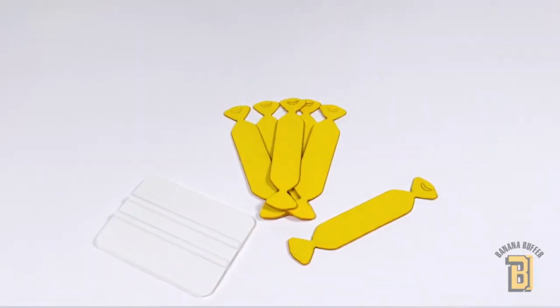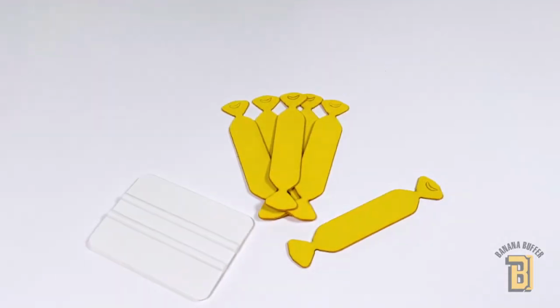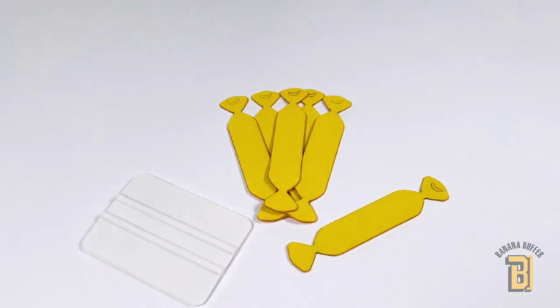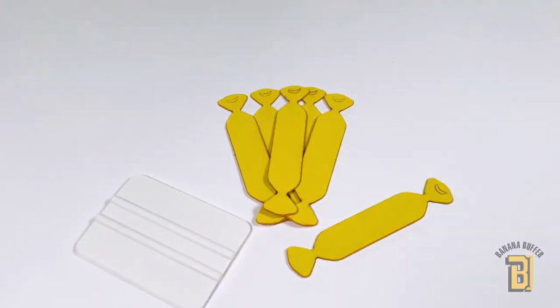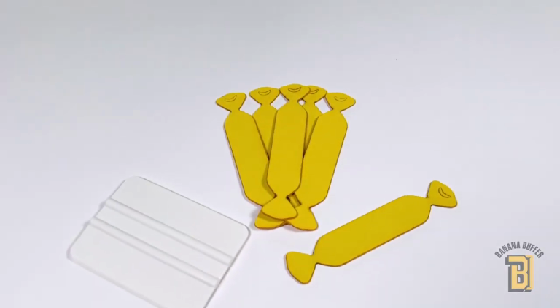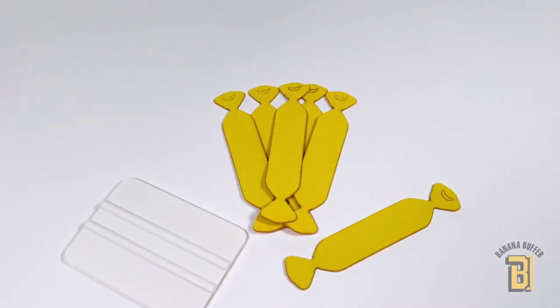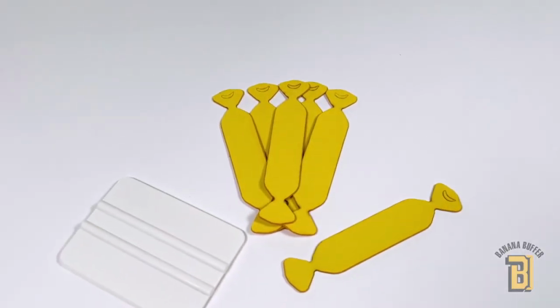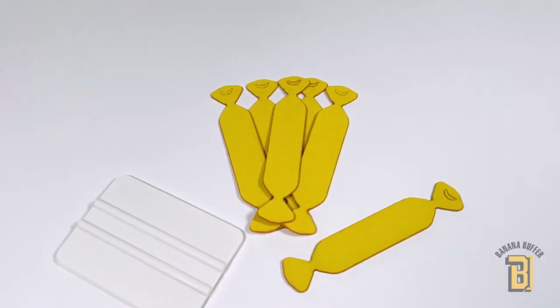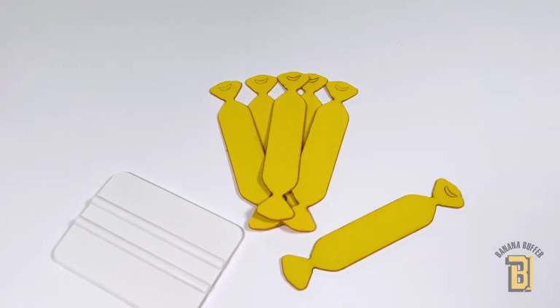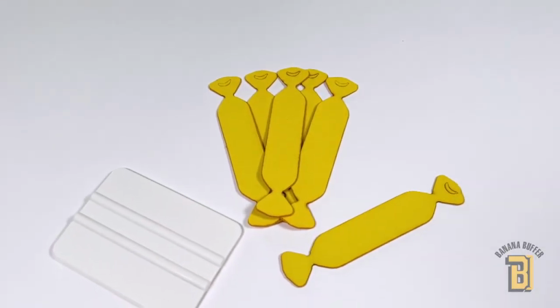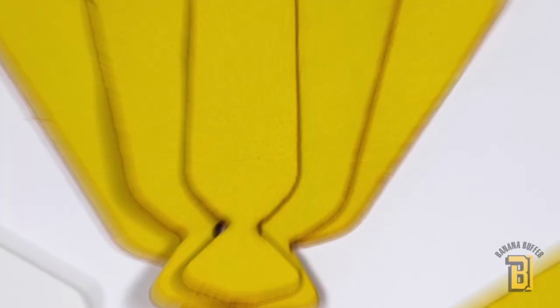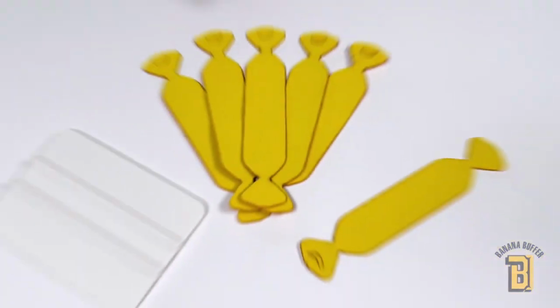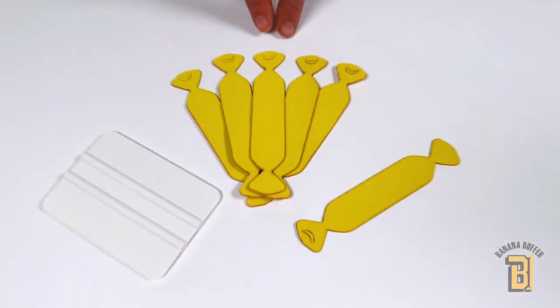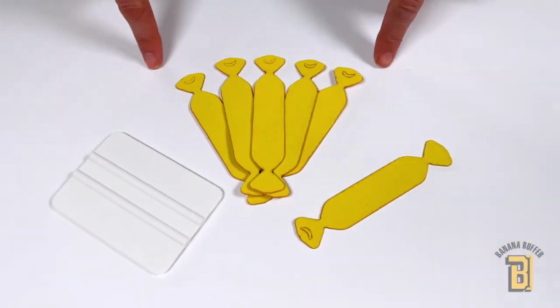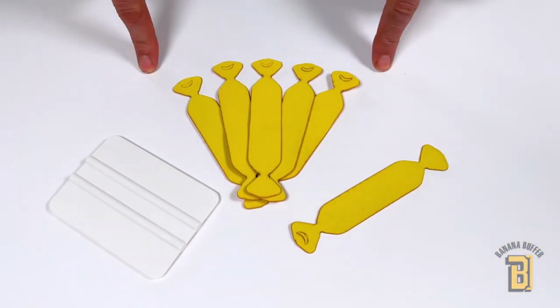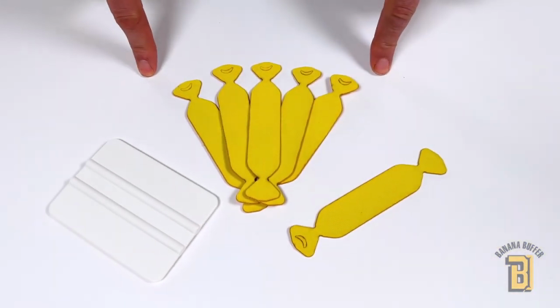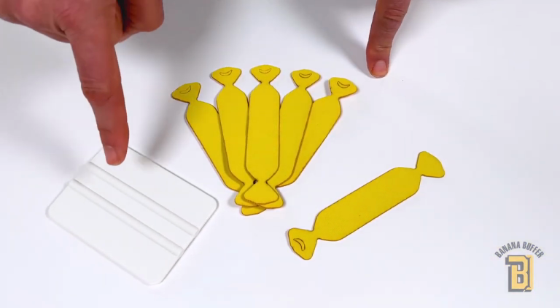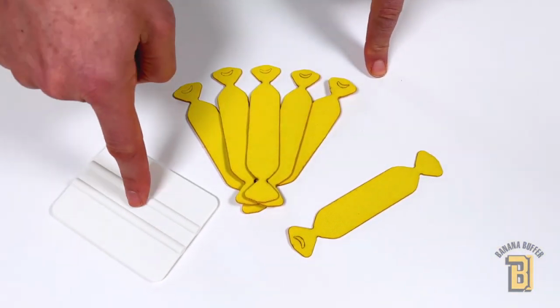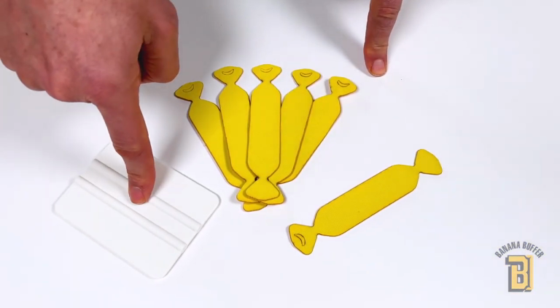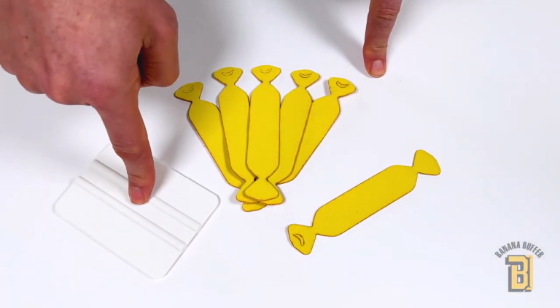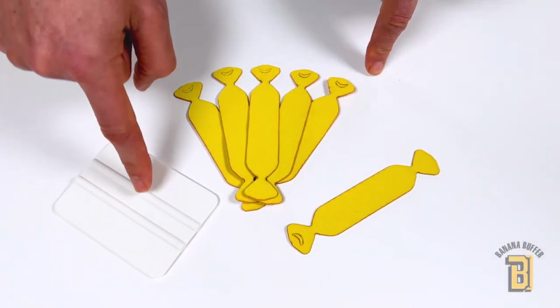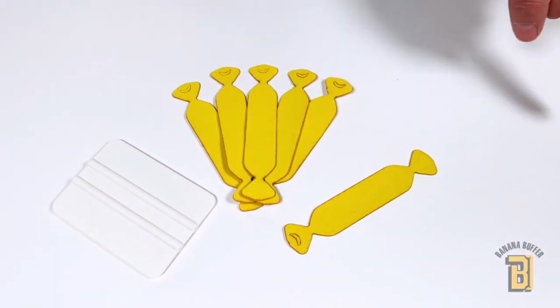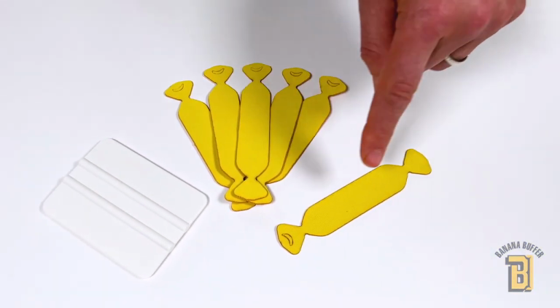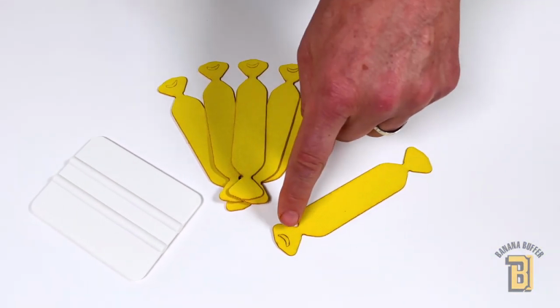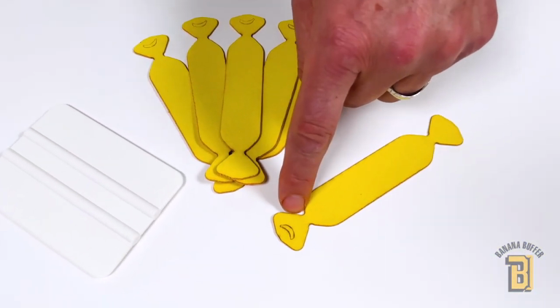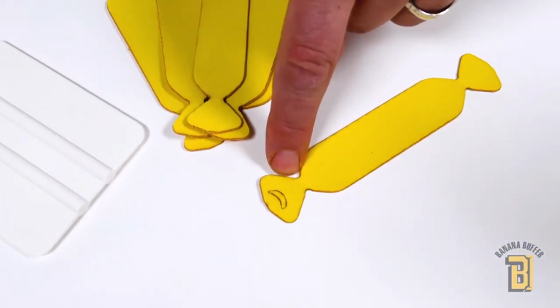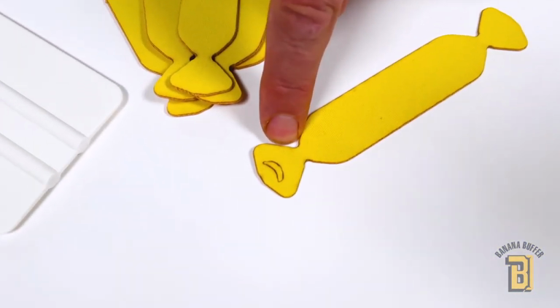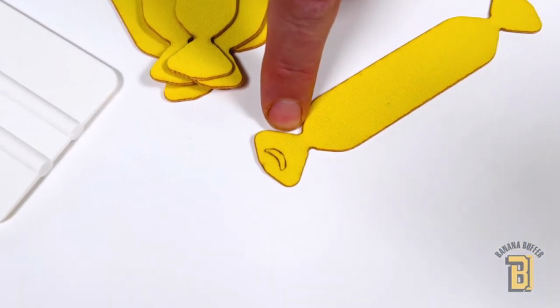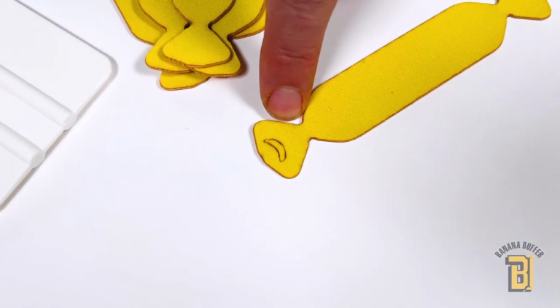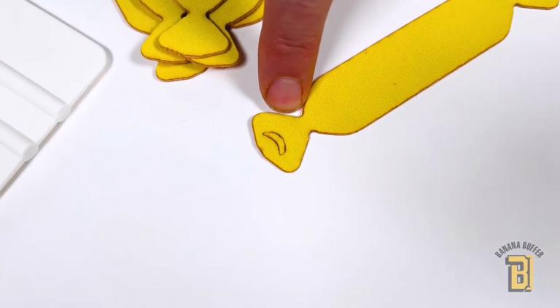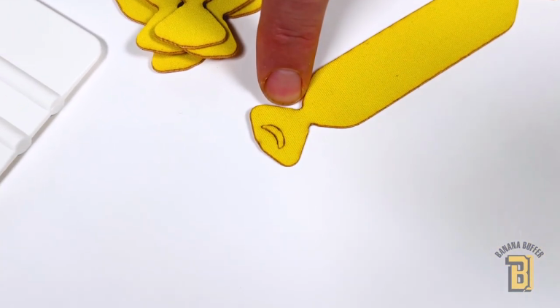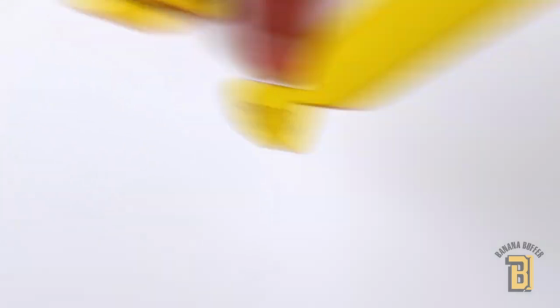Banana buffers are premium squeegee buffers. They come 10 to a pack, fit standard size squeegees, and even have the banana shape on one wing.